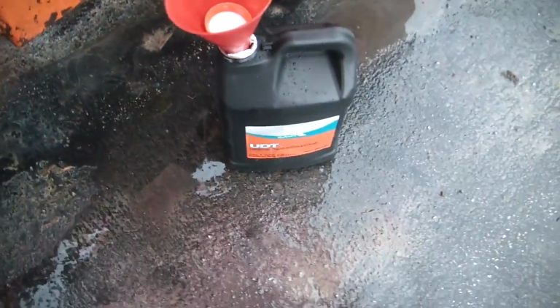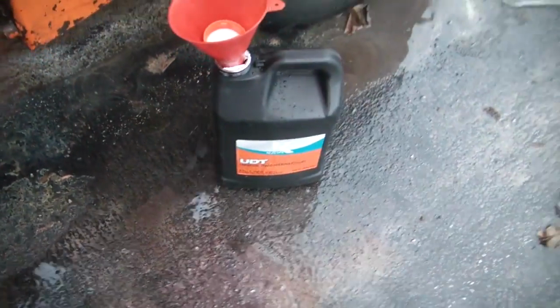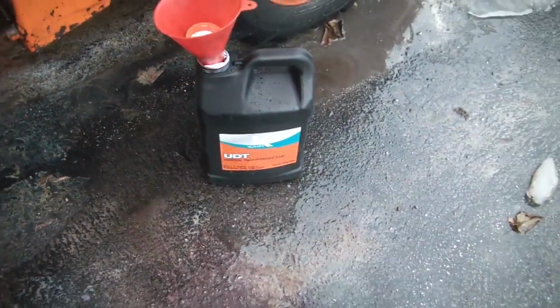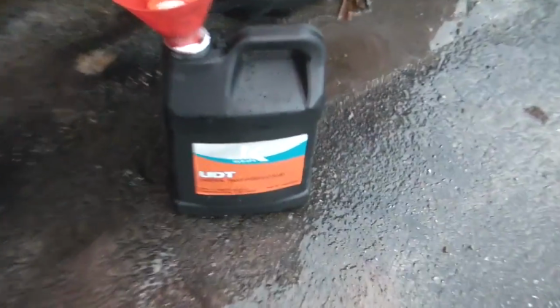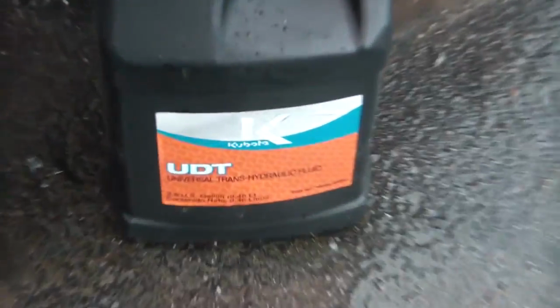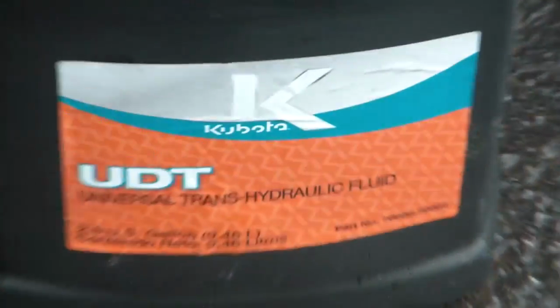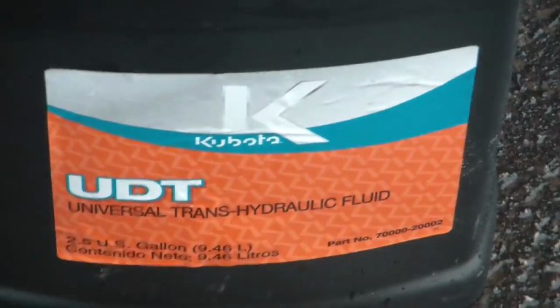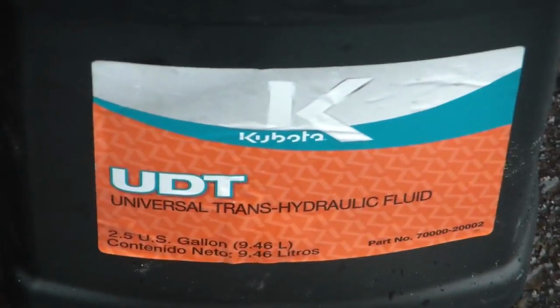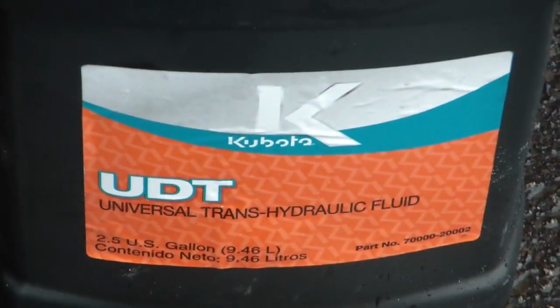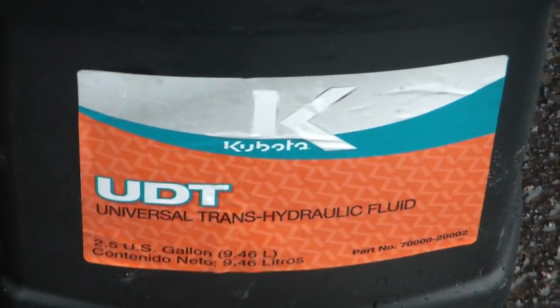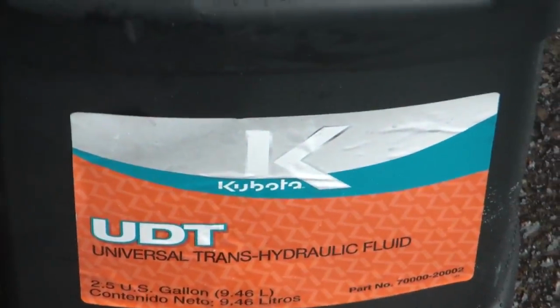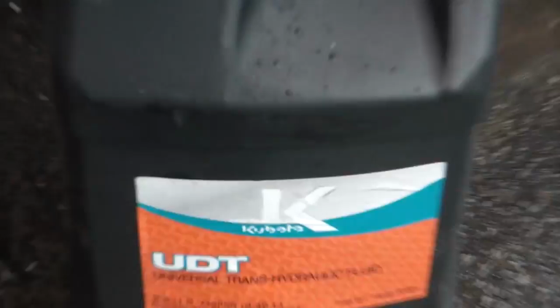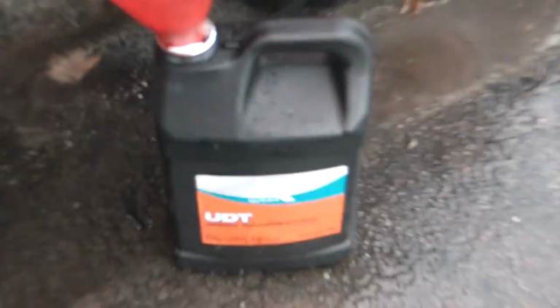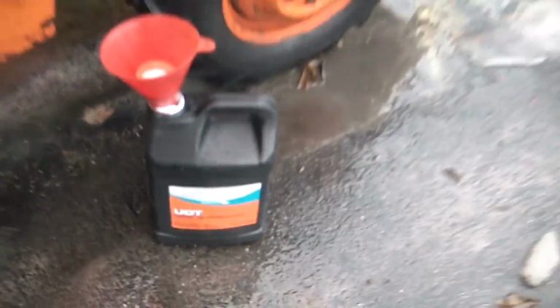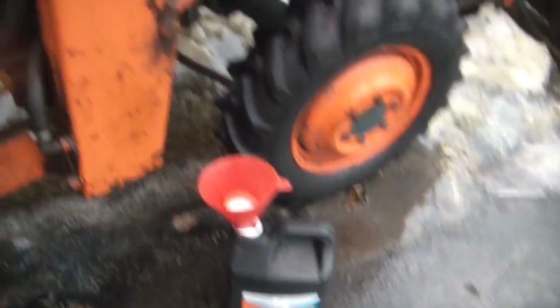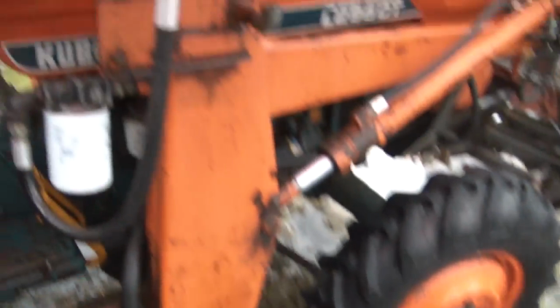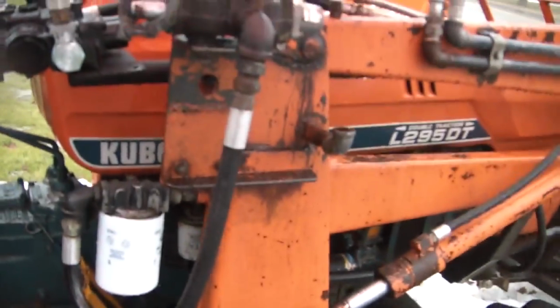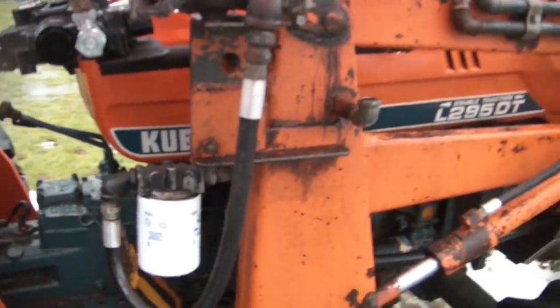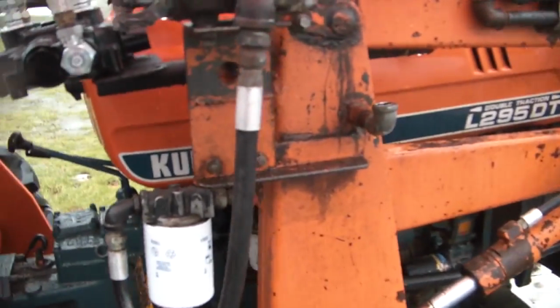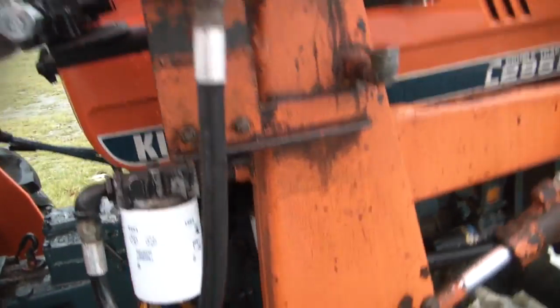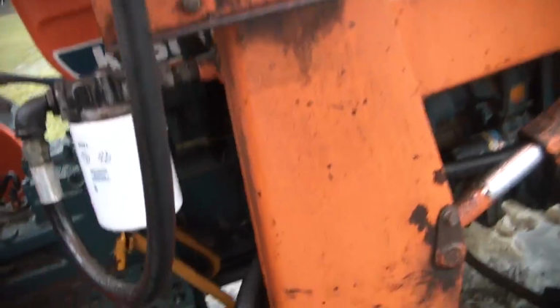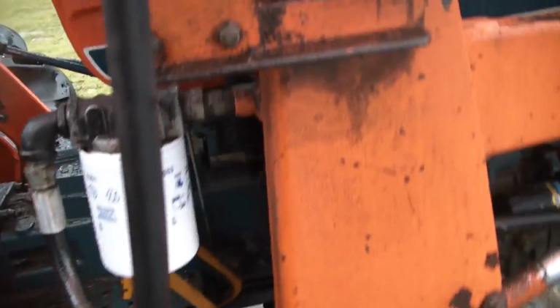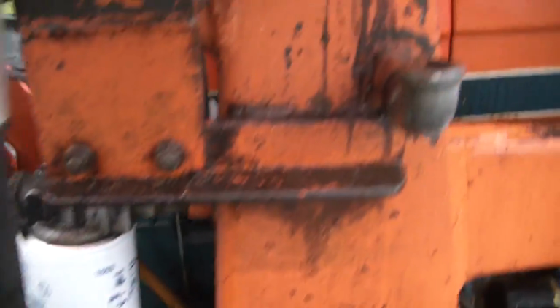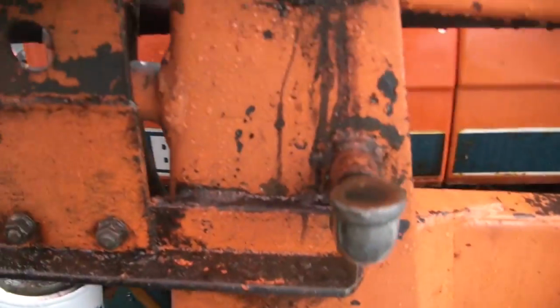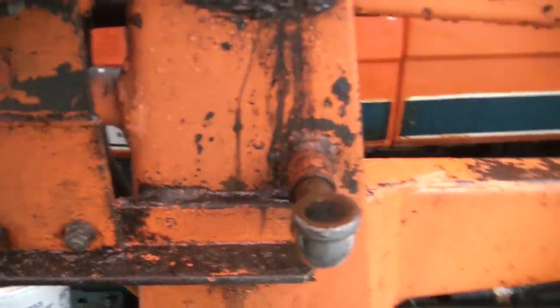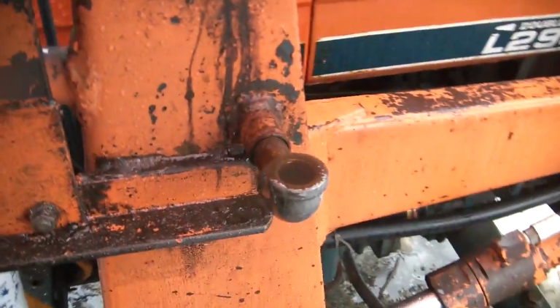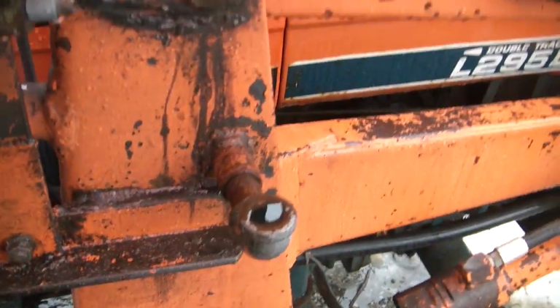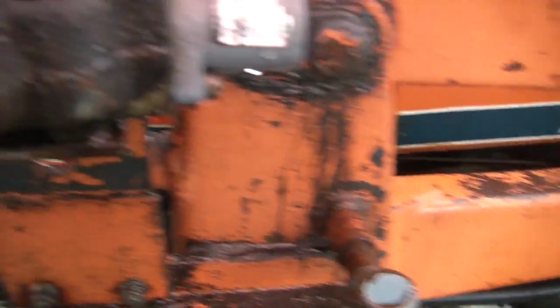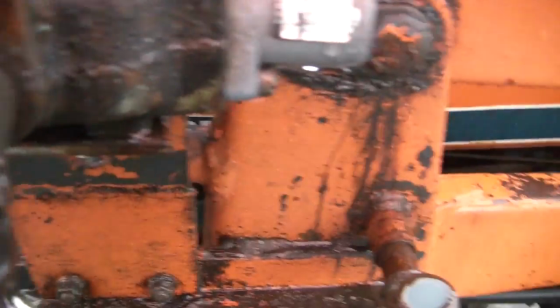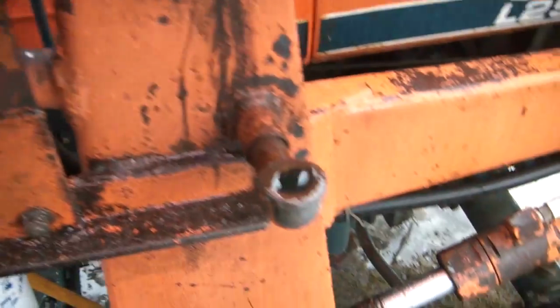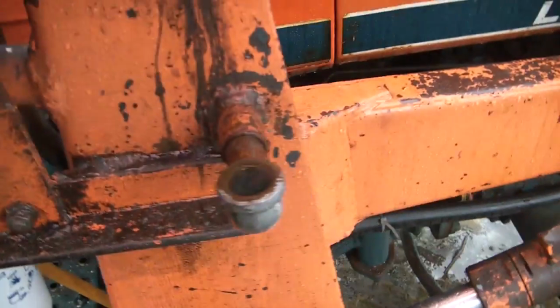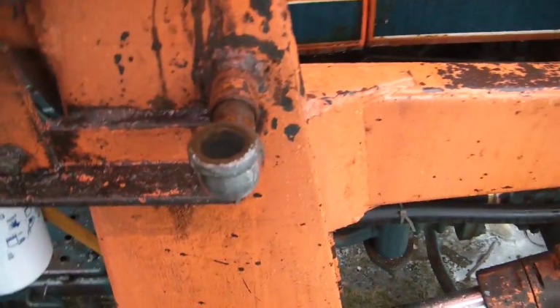So here's the Kubota UDT oil. Stuff's expensive — a little cheaper than the newer Super UDT, but still pricey stuff.